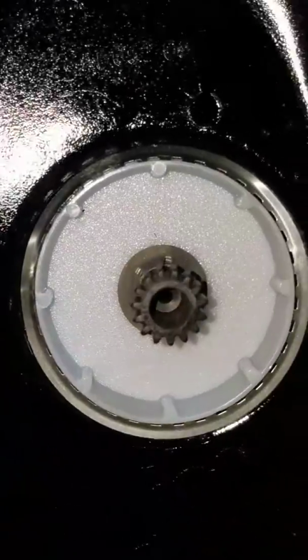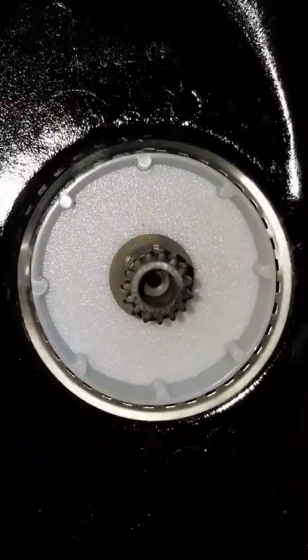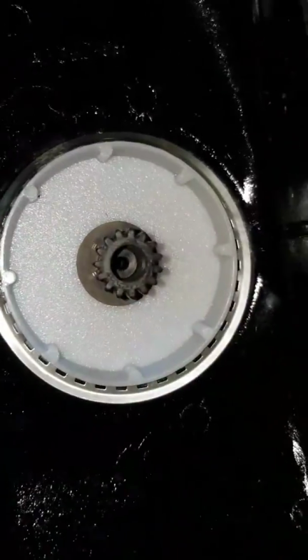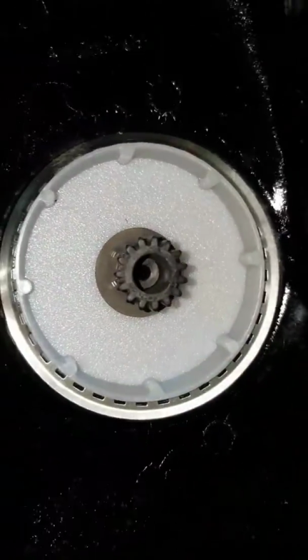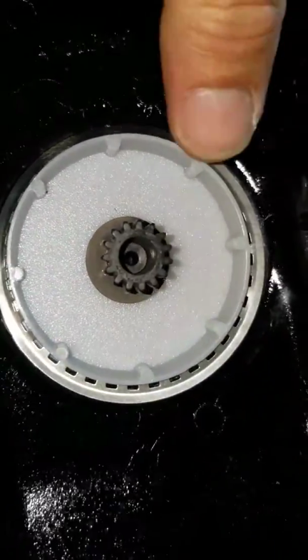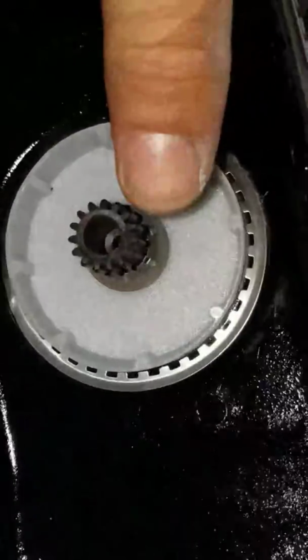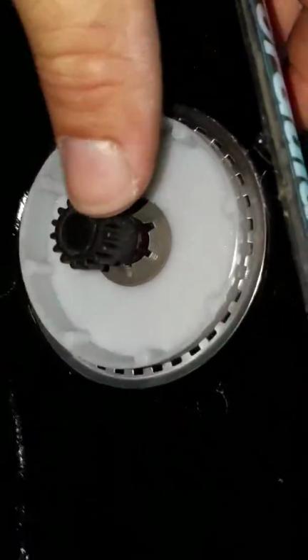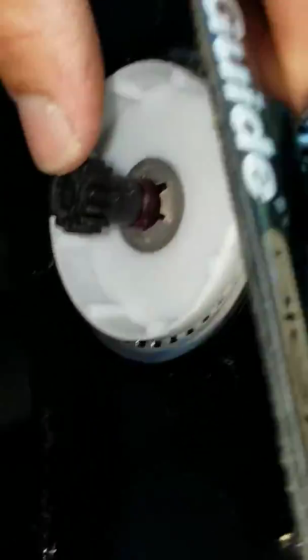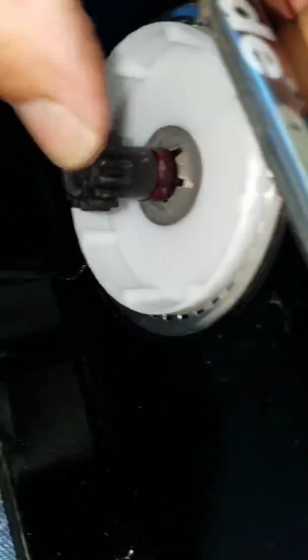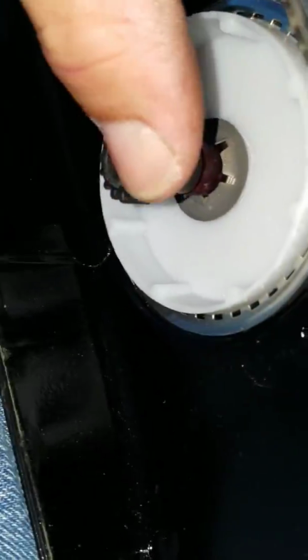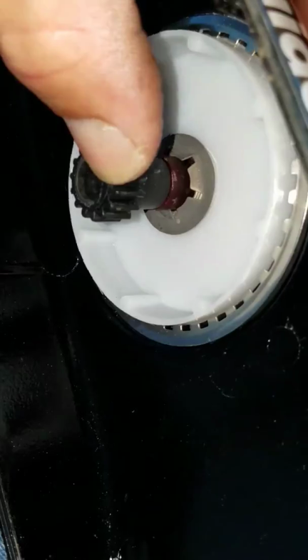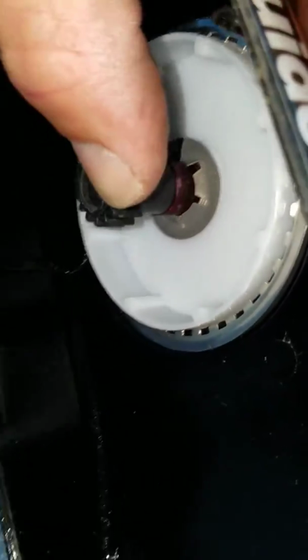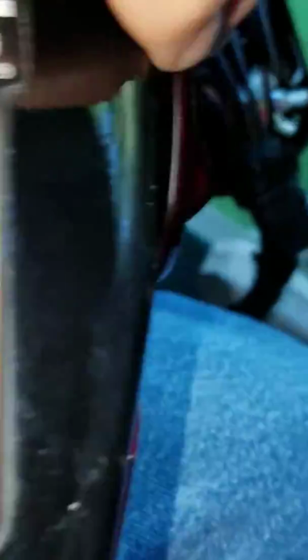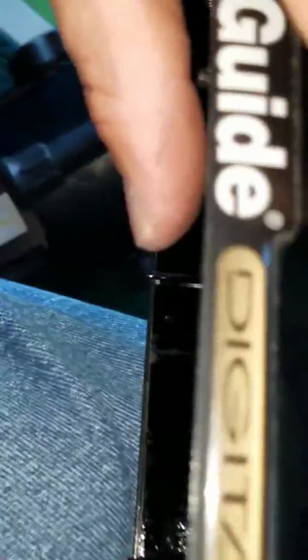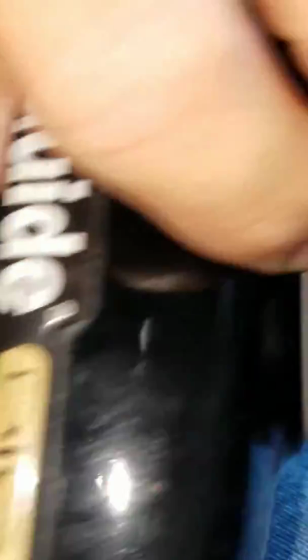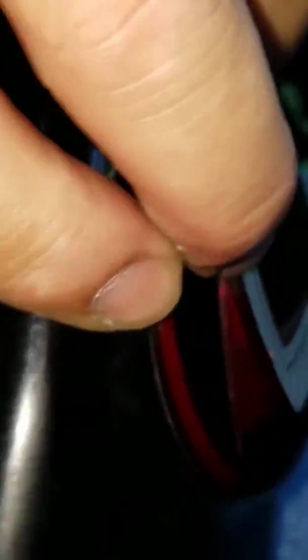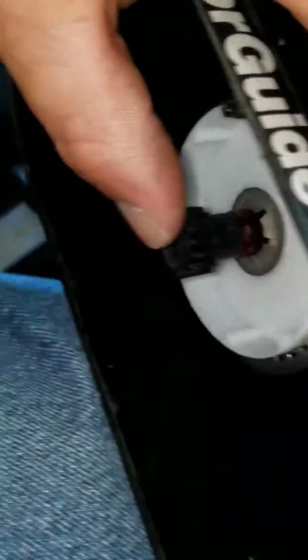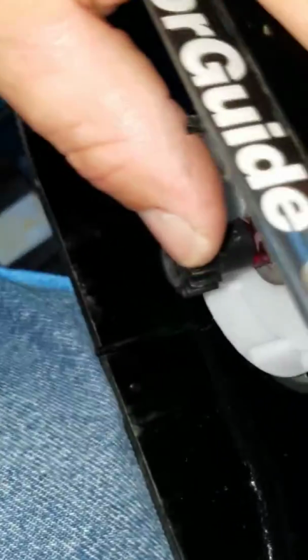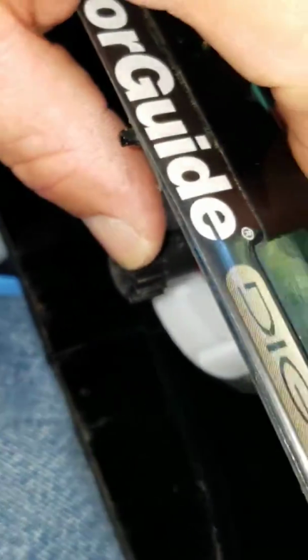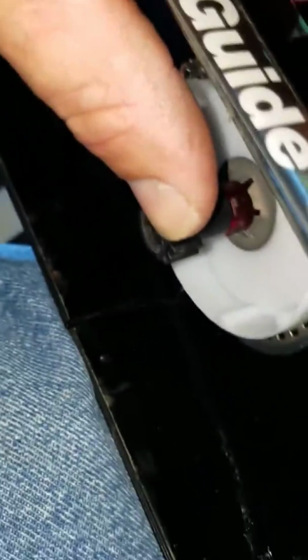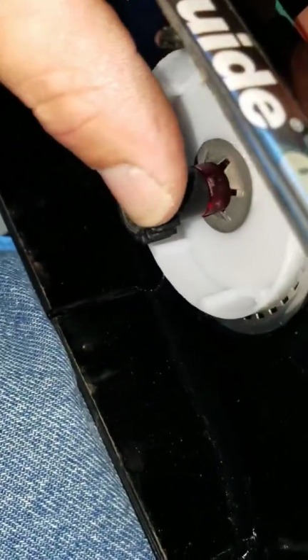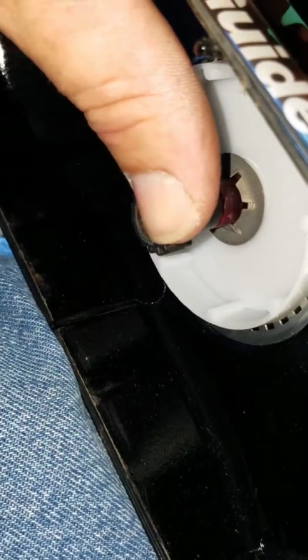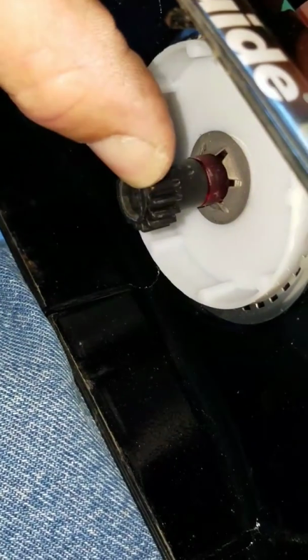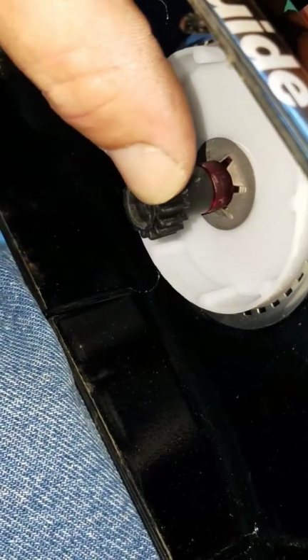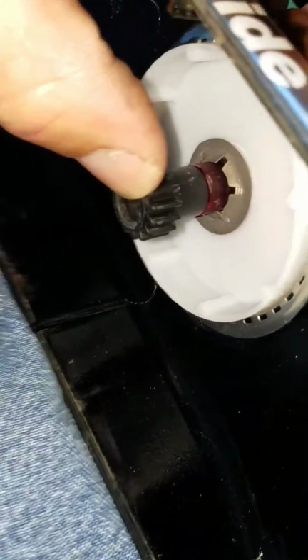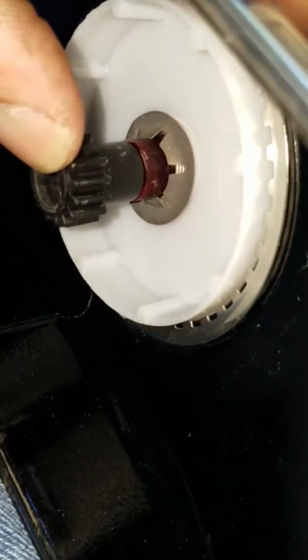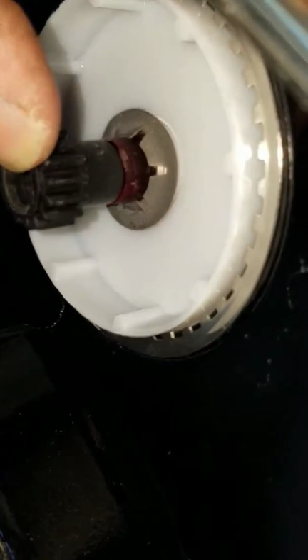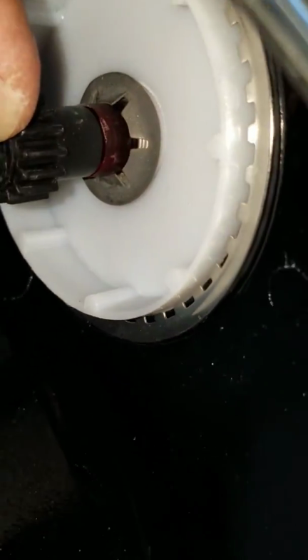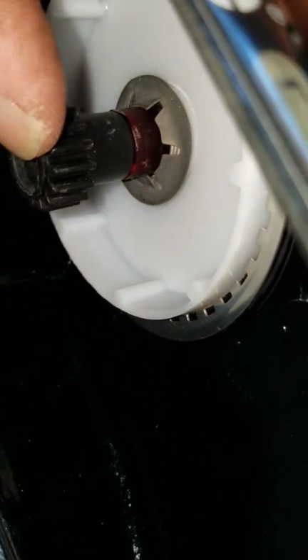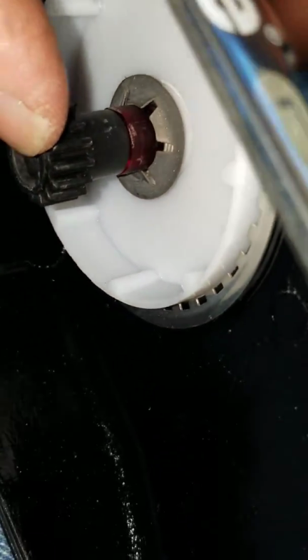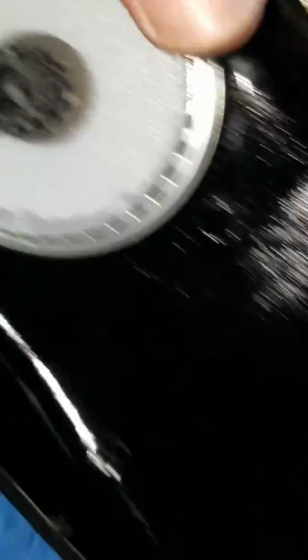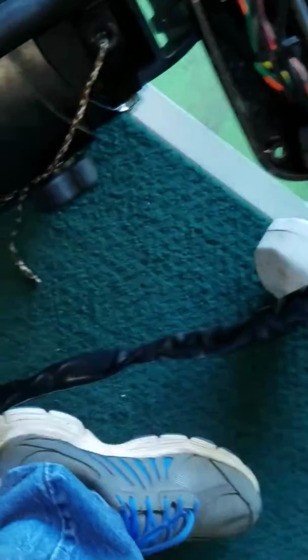On the underside you have a gear — you want to check it for missing or bad teeth, which I have none. Also, you want to hold the indicator and just make sure that the gear is not stripped inside the indicator housing, which mine is not.